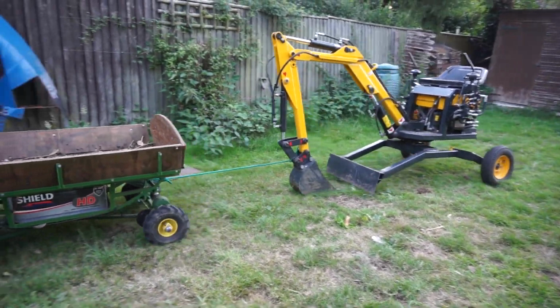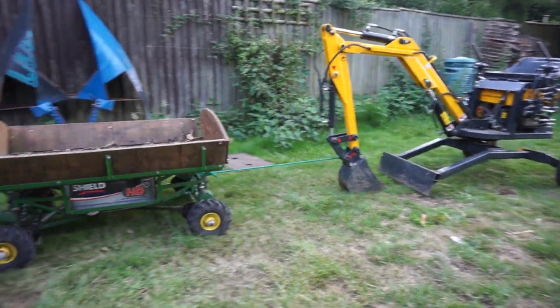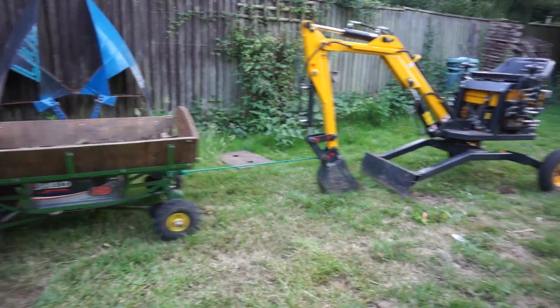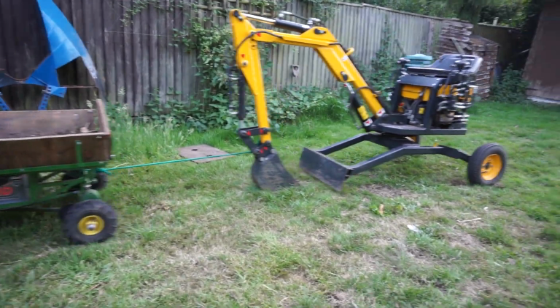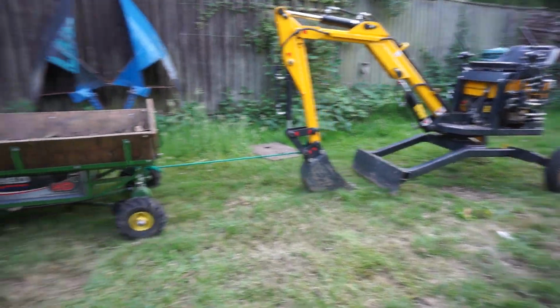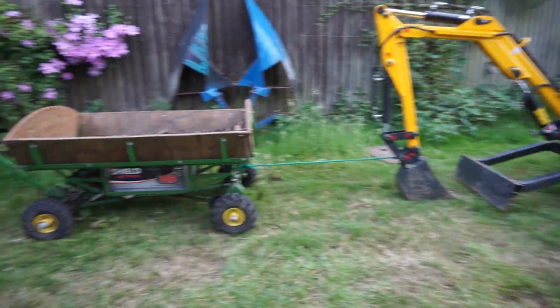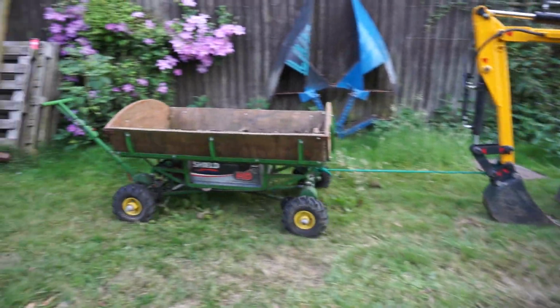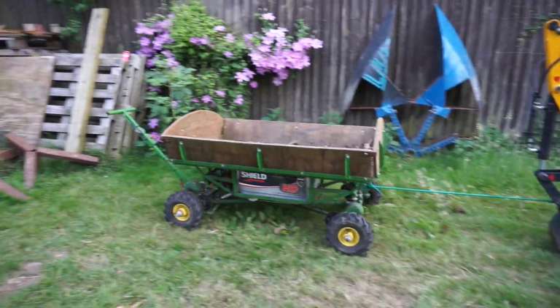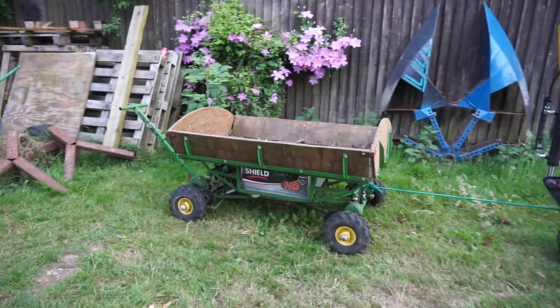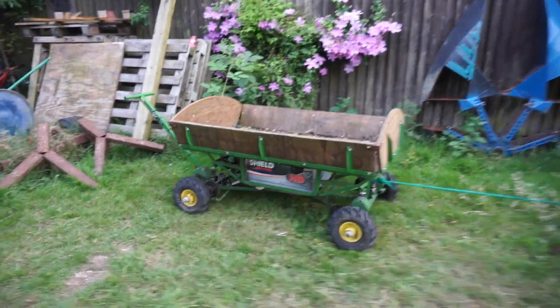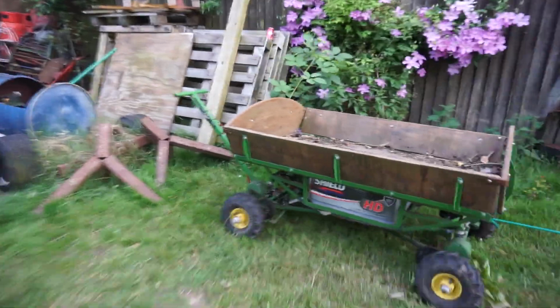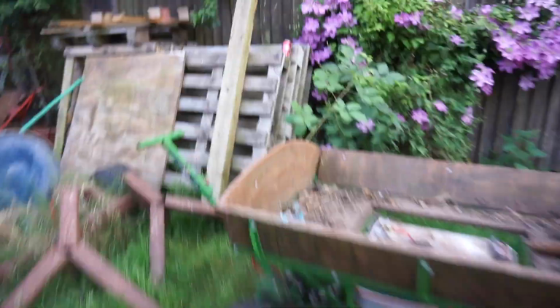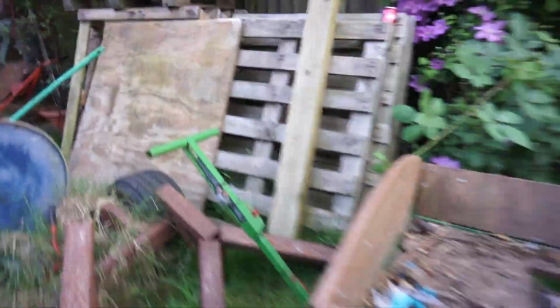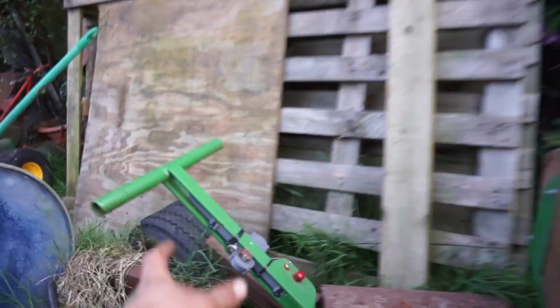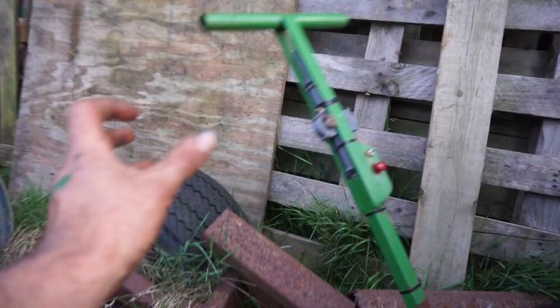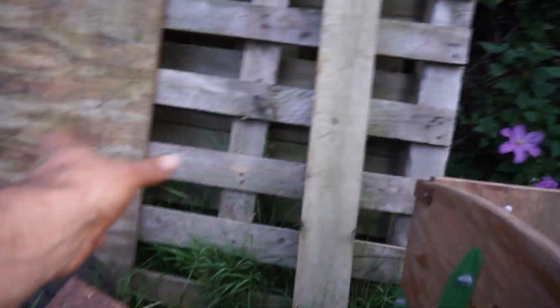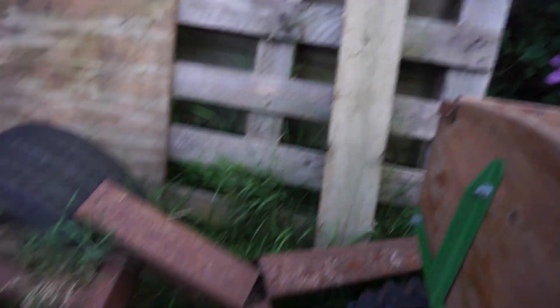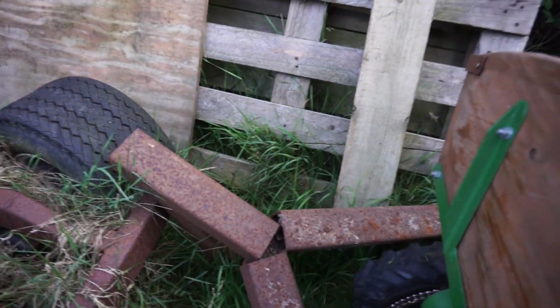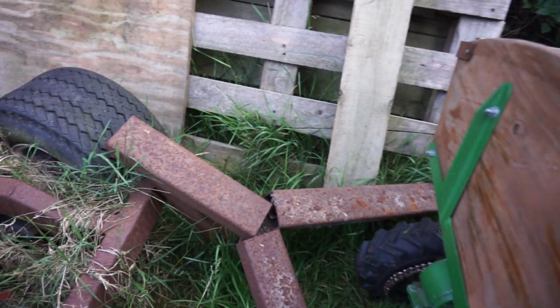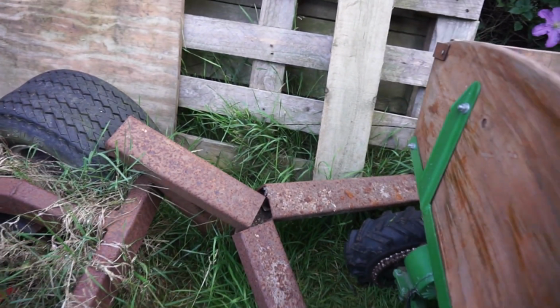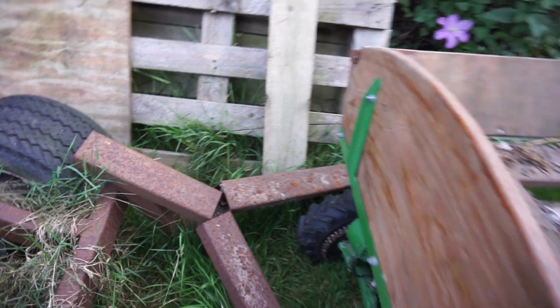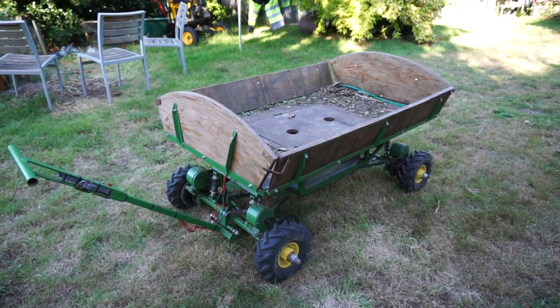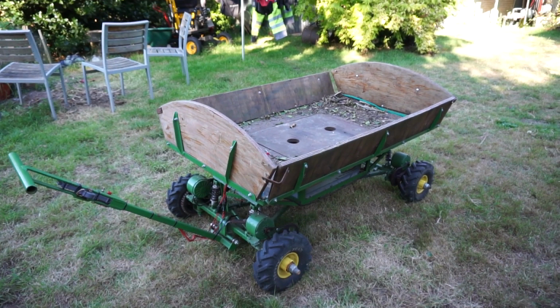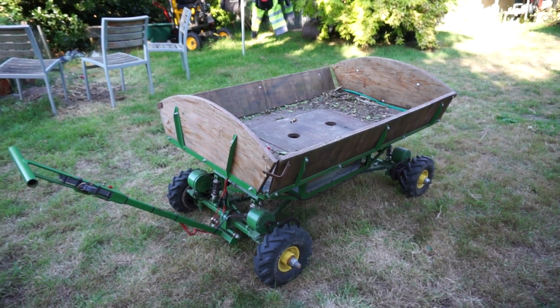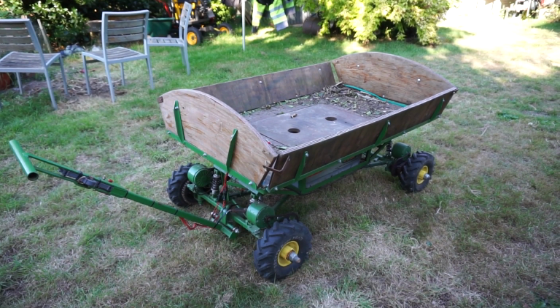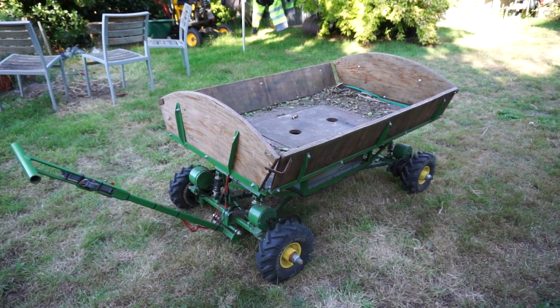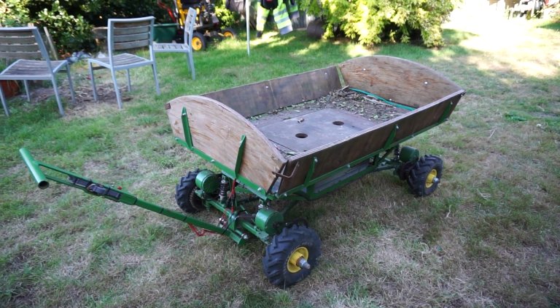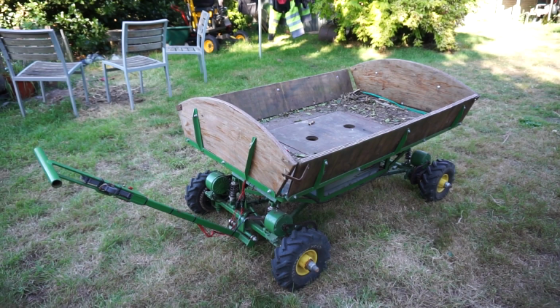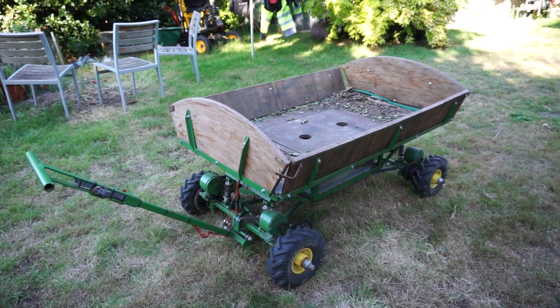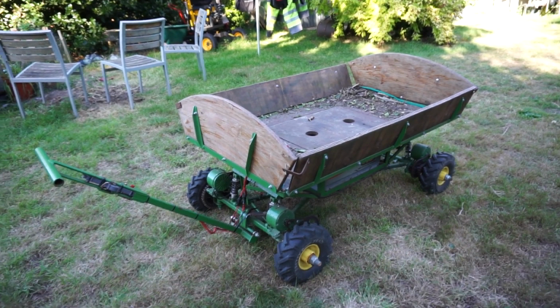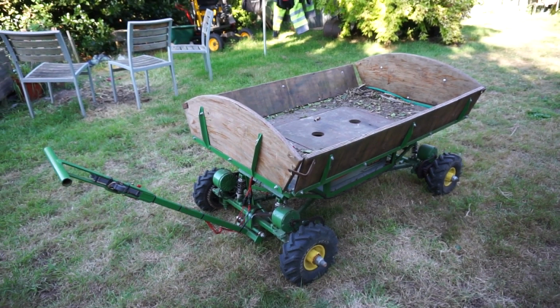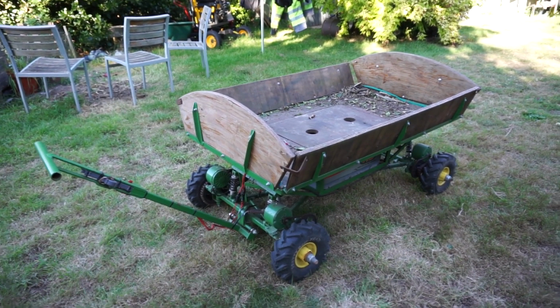No mean feat, alright — the blade's not on the ground, but still. Oh, imminent crash. Oh god, kill switch! So, this is my little homemade four-wheel drive electric trolley.